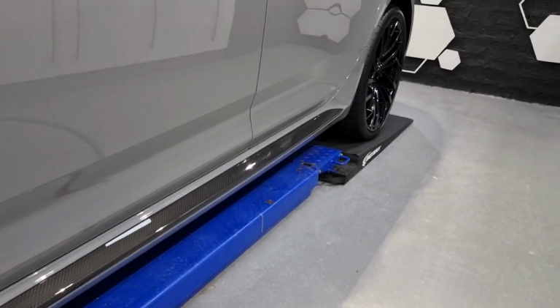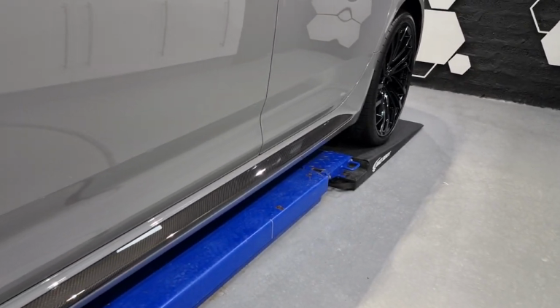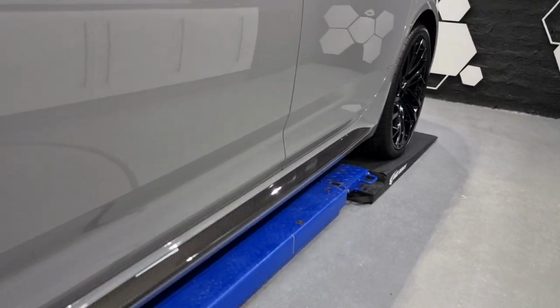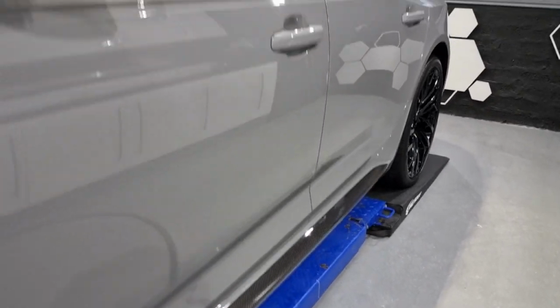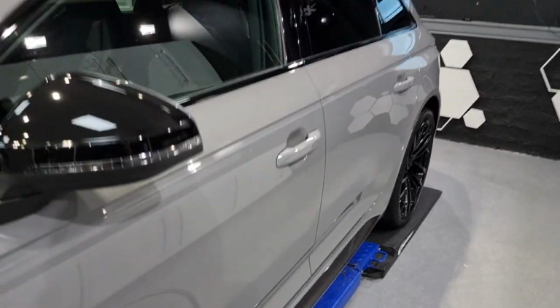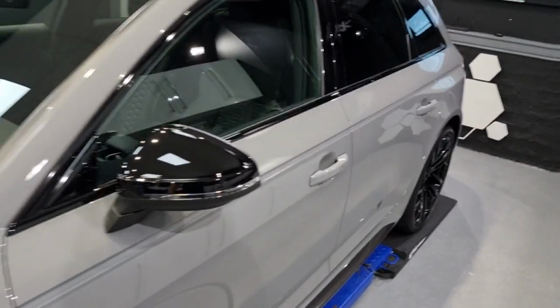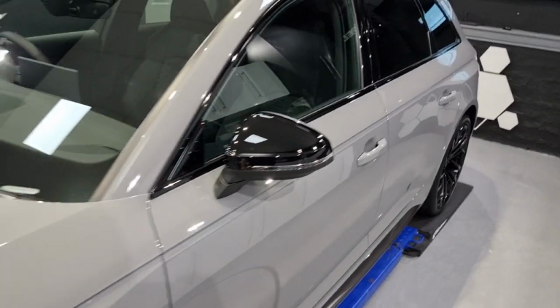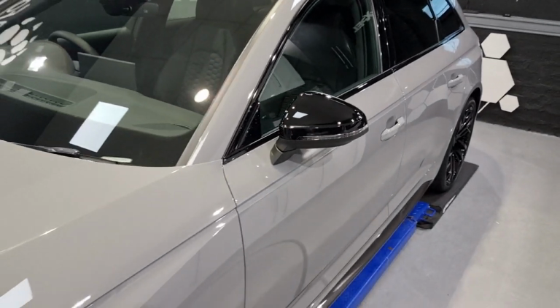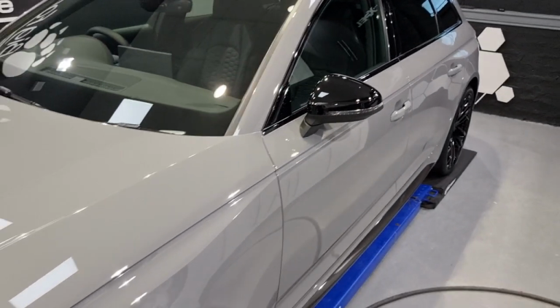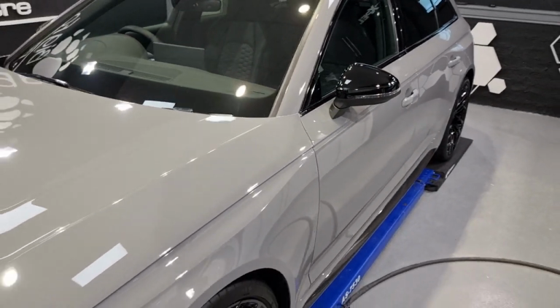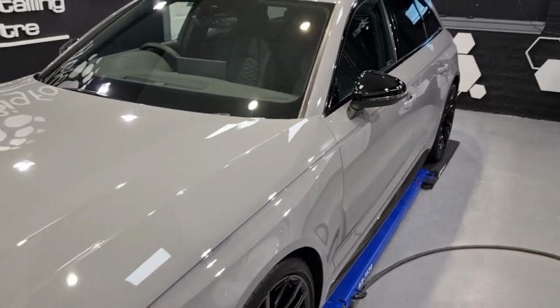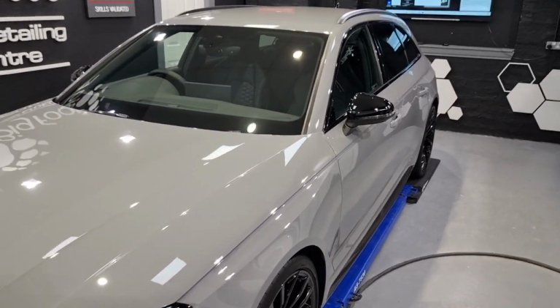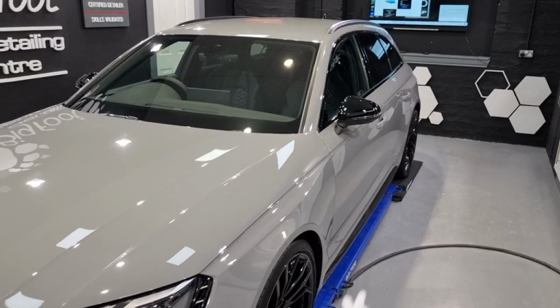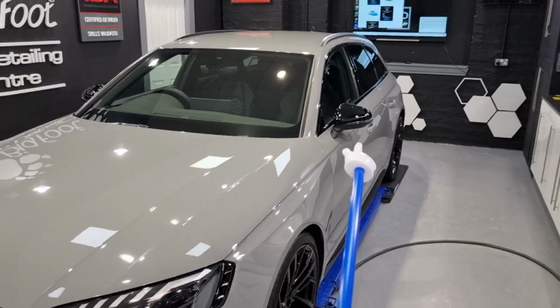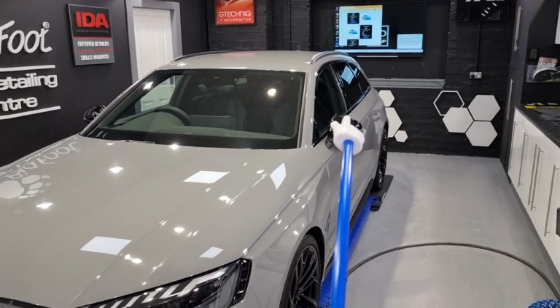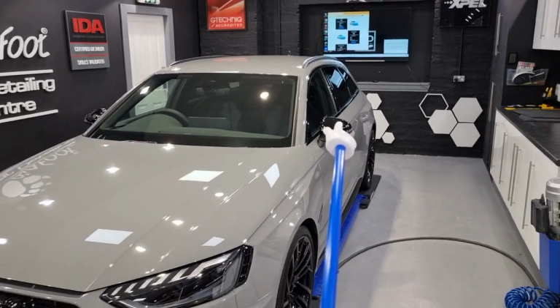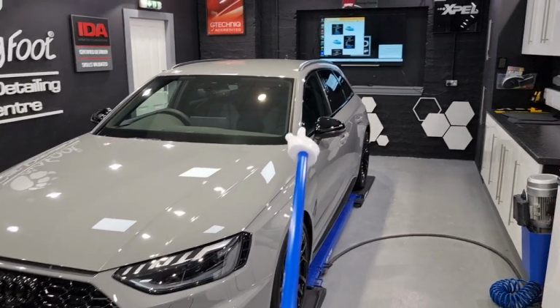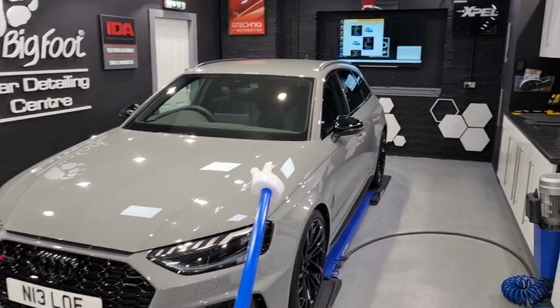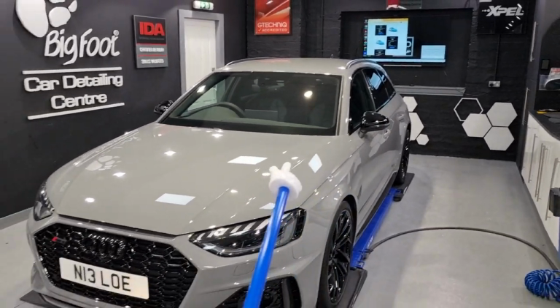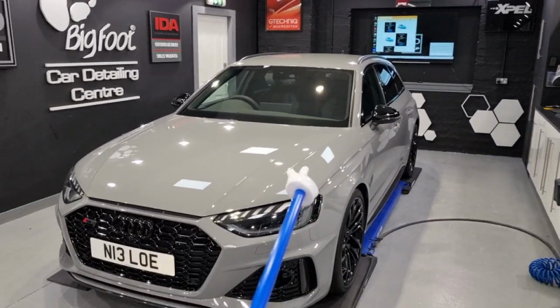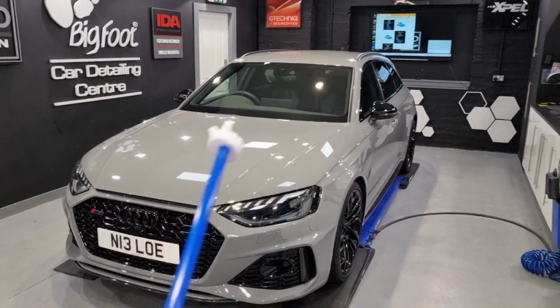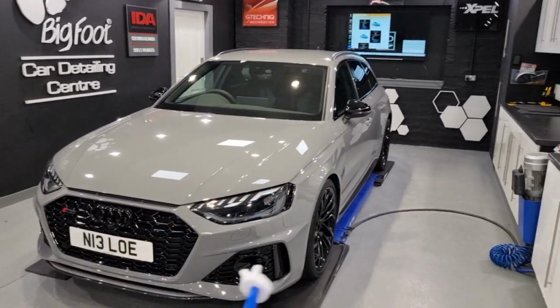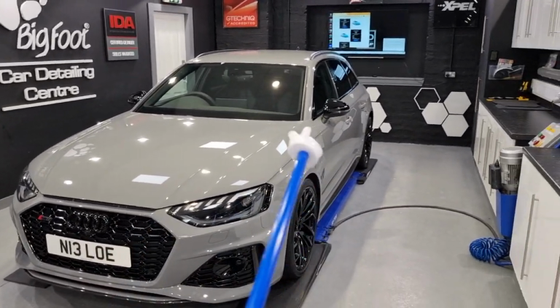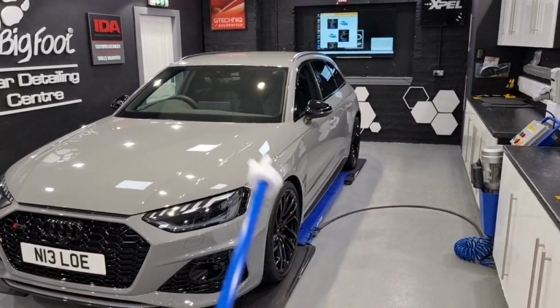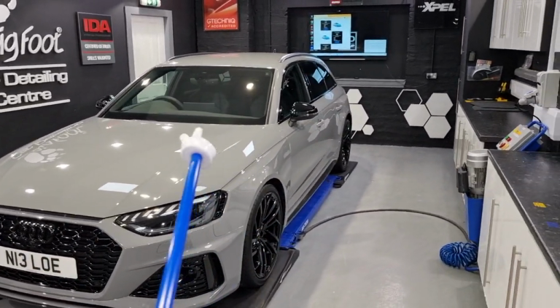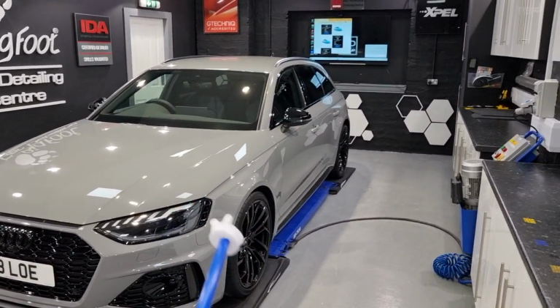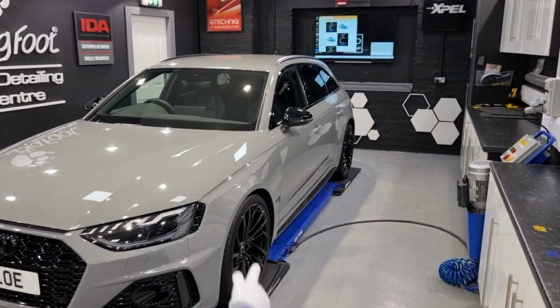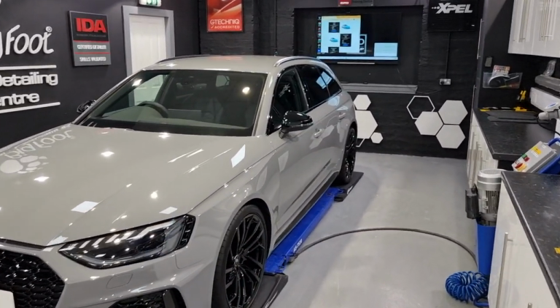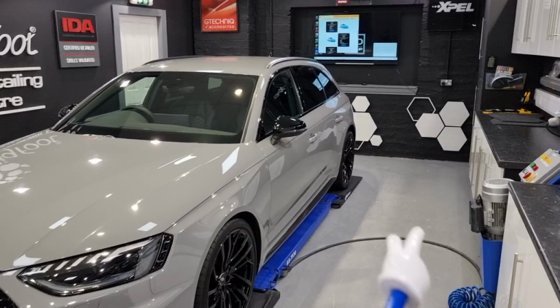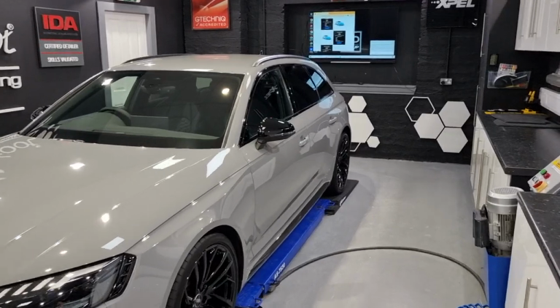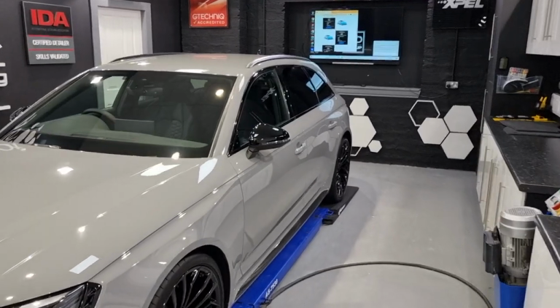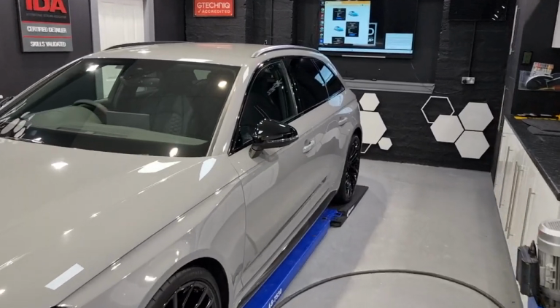That front end side sill kit with the wing mirrors would cost you about £1,950 here with VAT at Spotless Elgin.